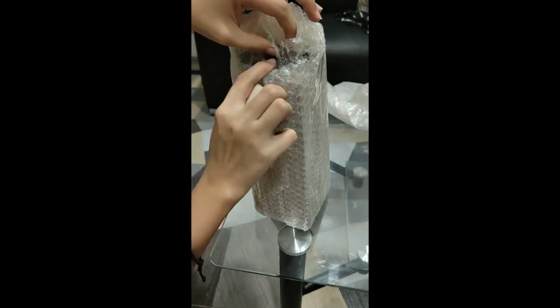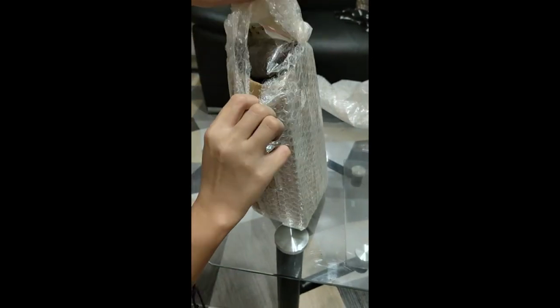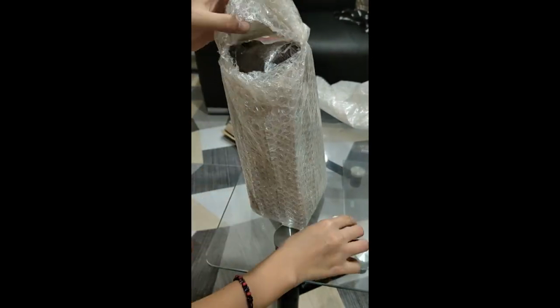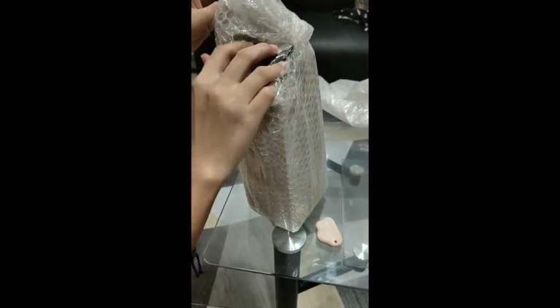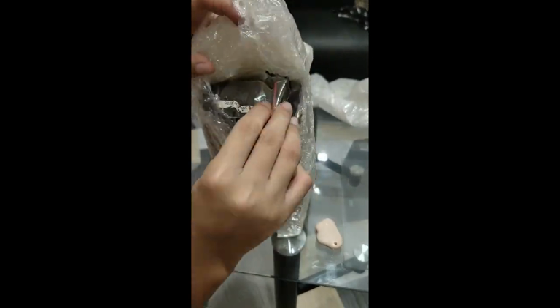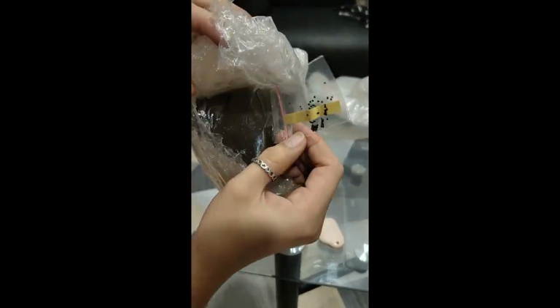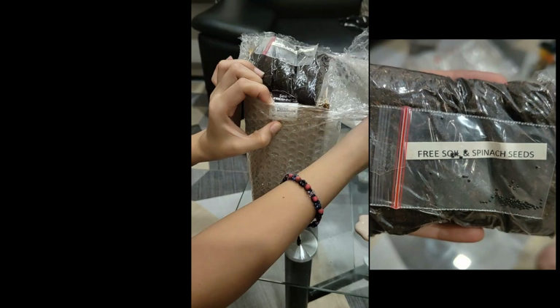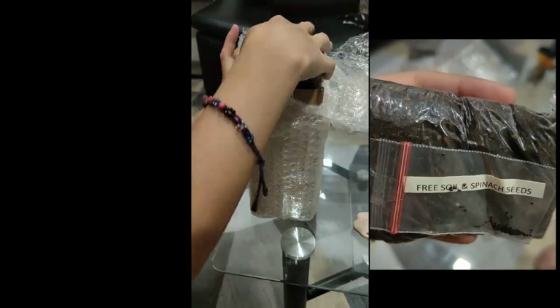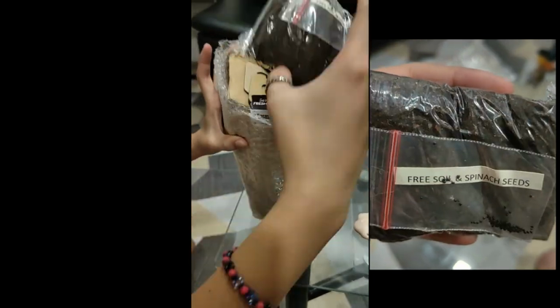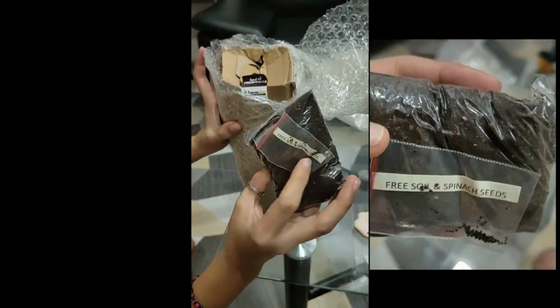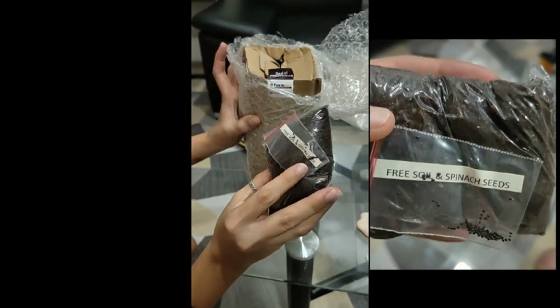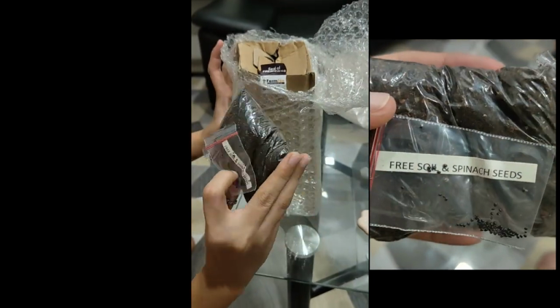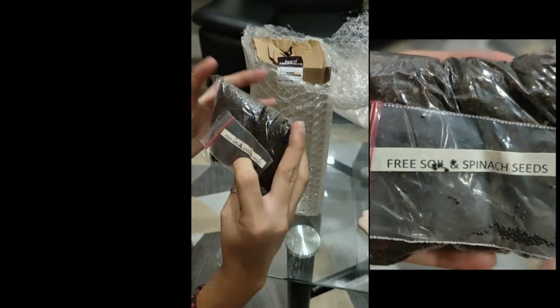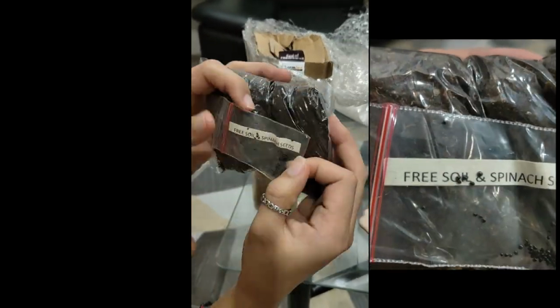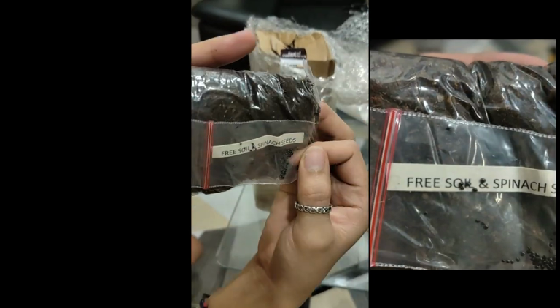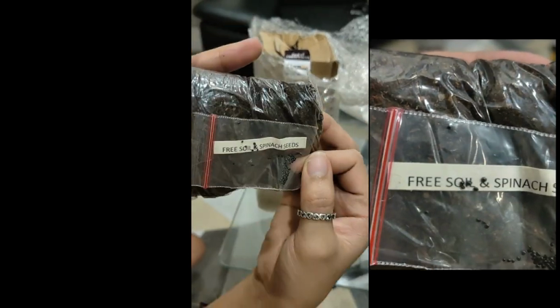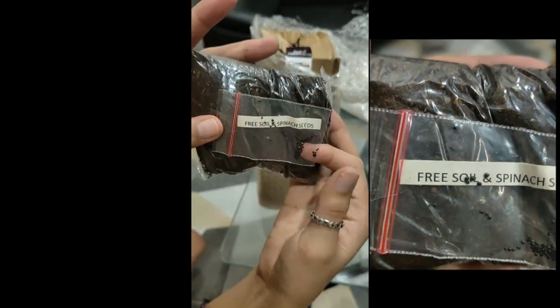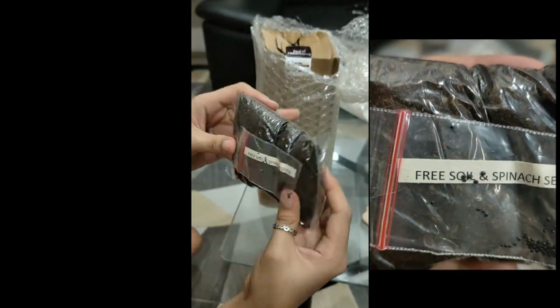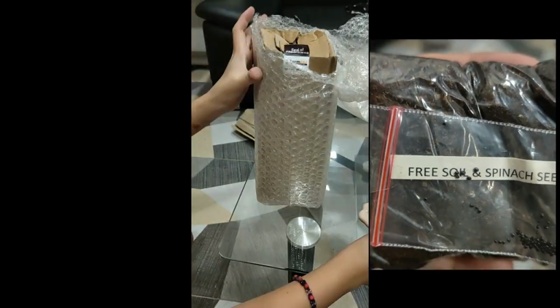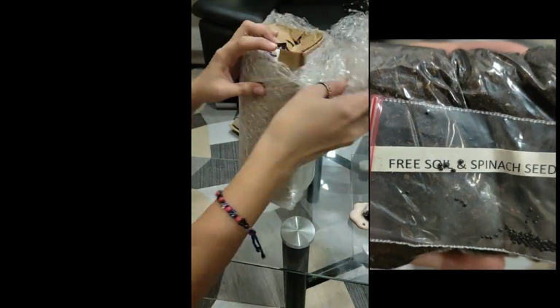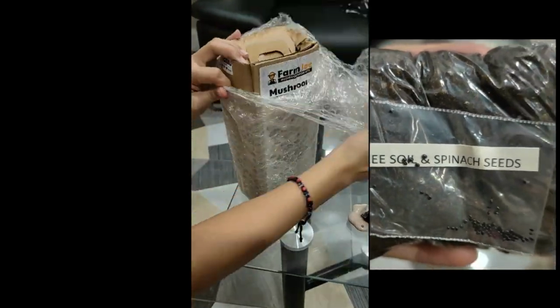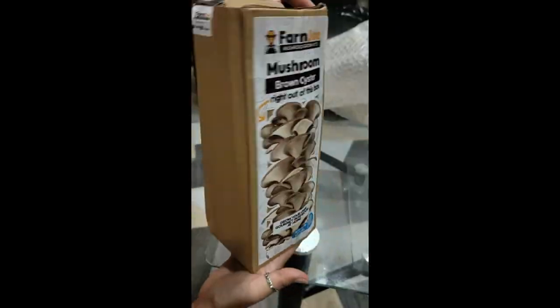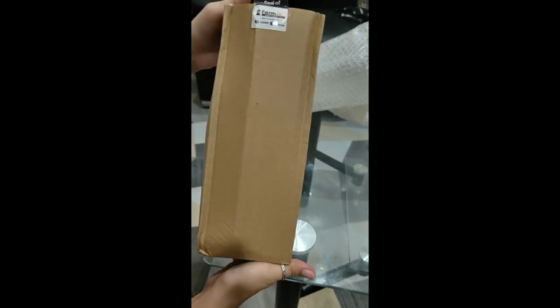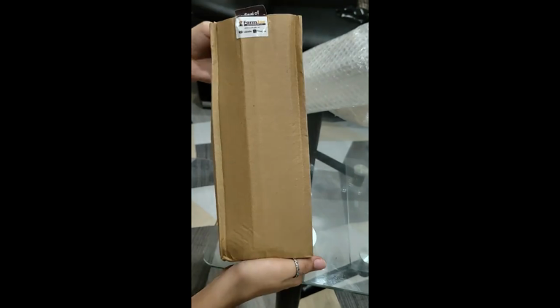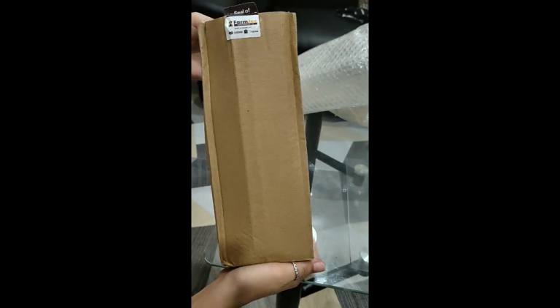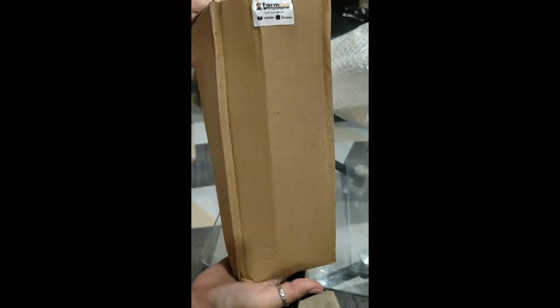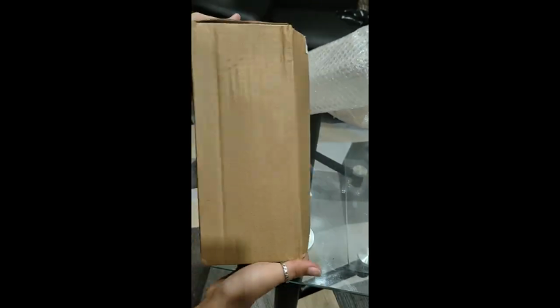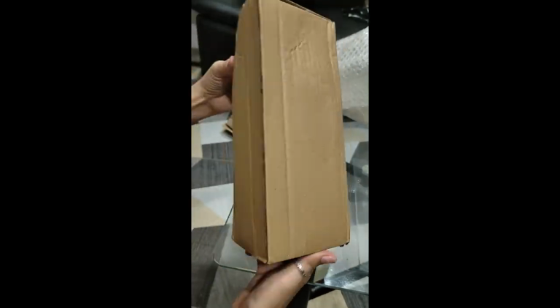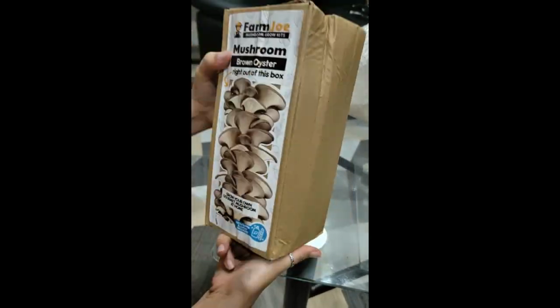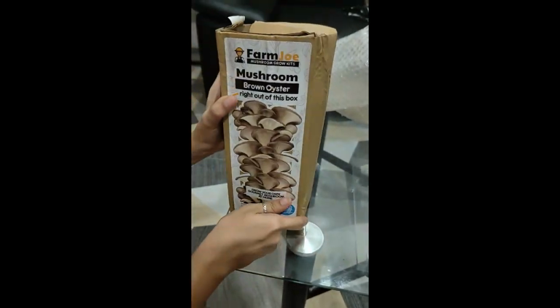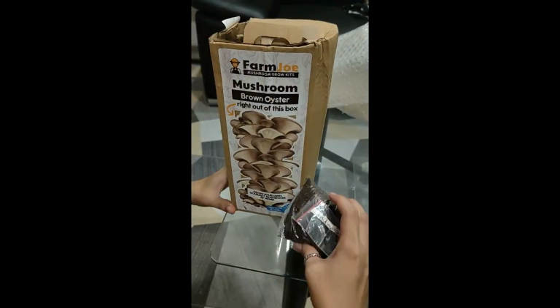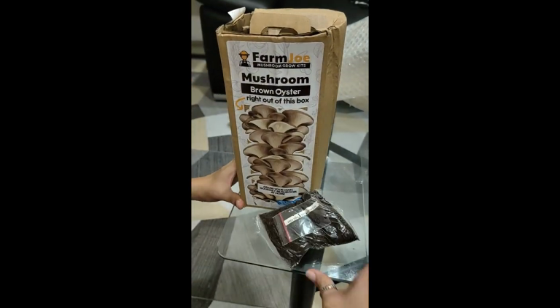Unbox with me guys! They also give us free soil and spinach seeds. That's really nice of them guys. And this is what it looks like everyone, and of course let's not forget the freebies!